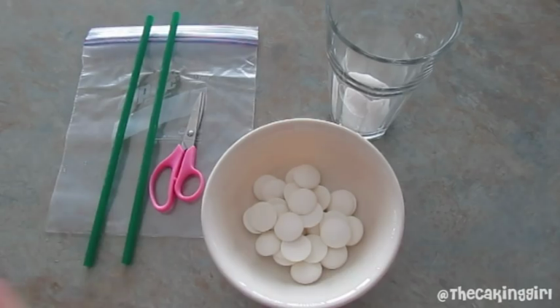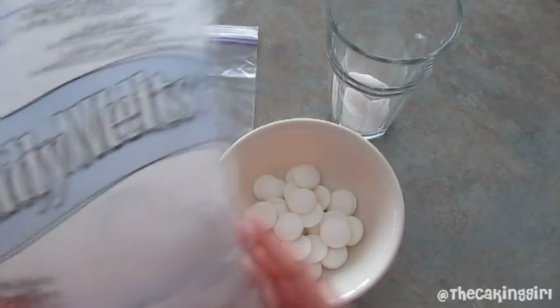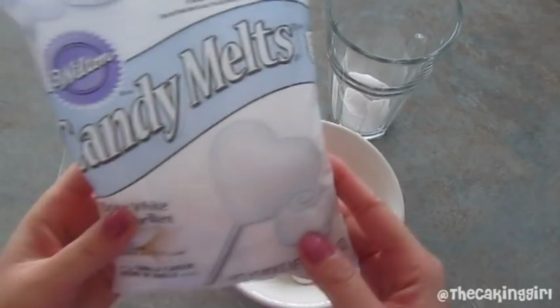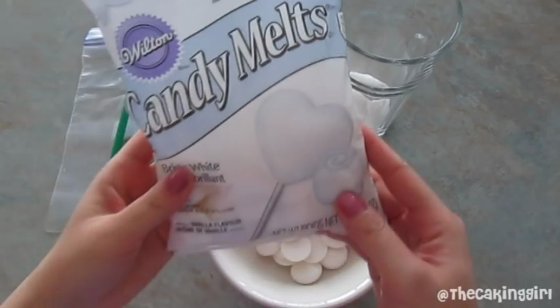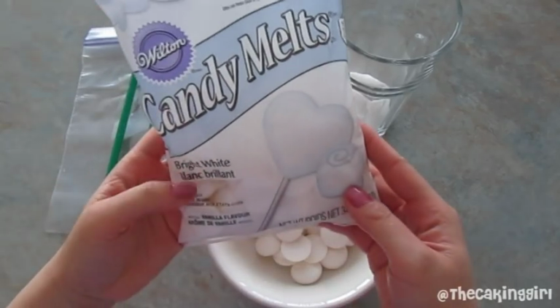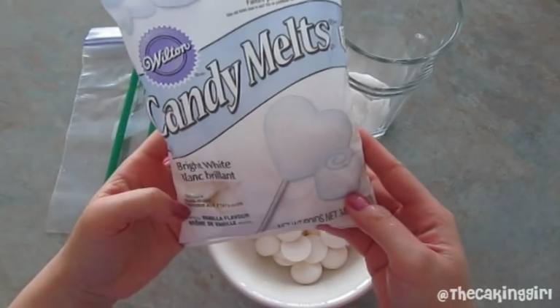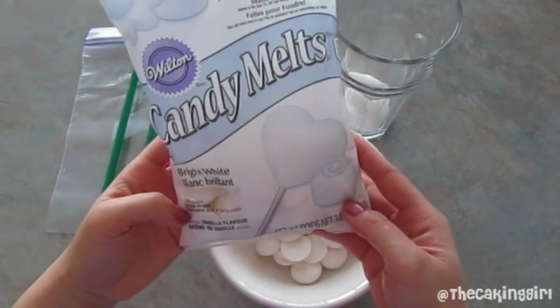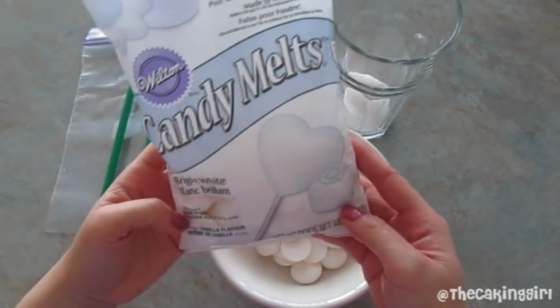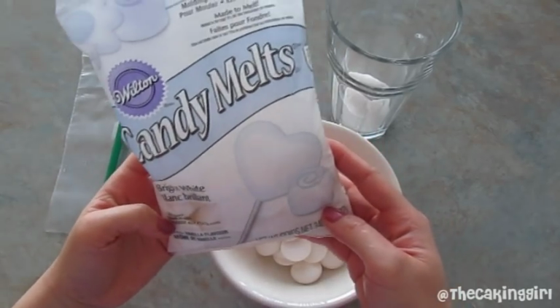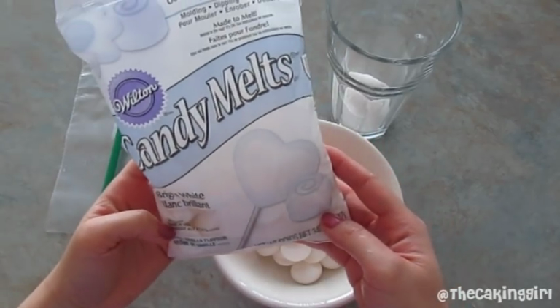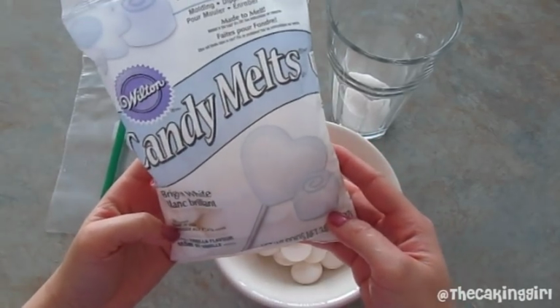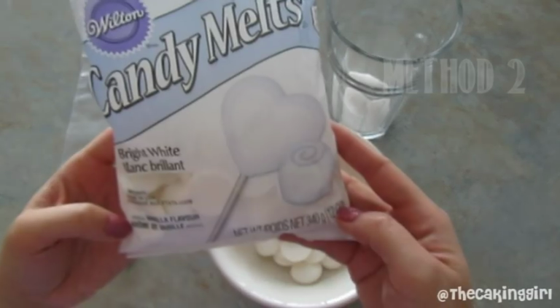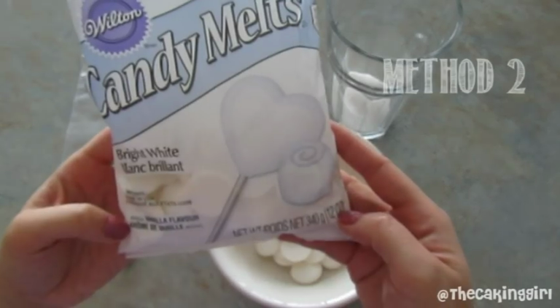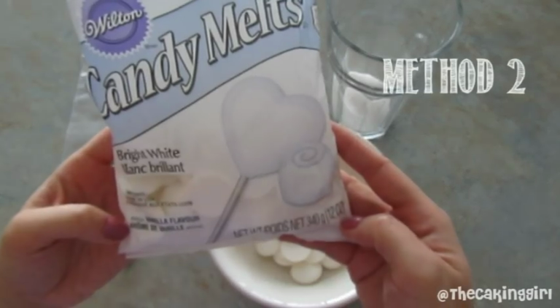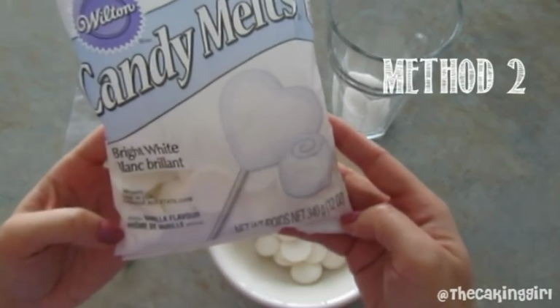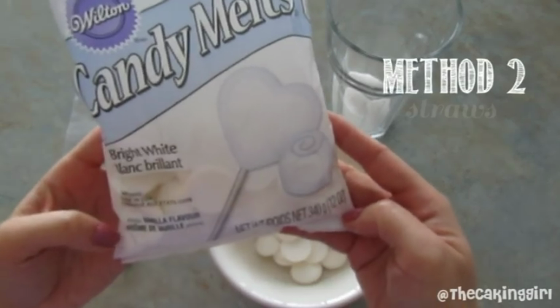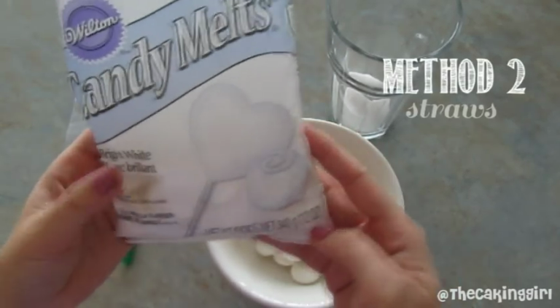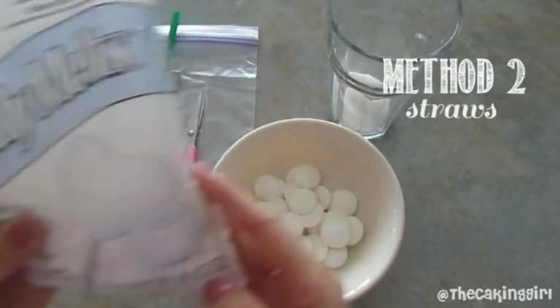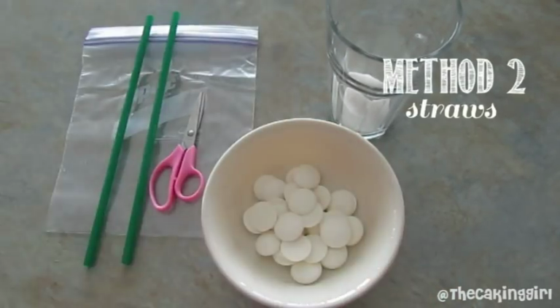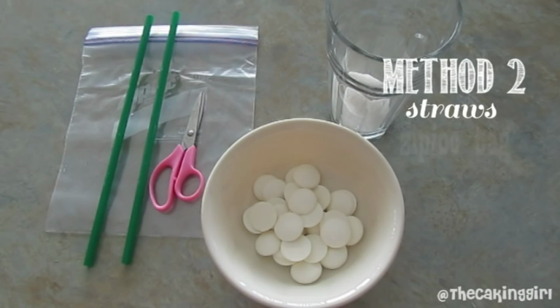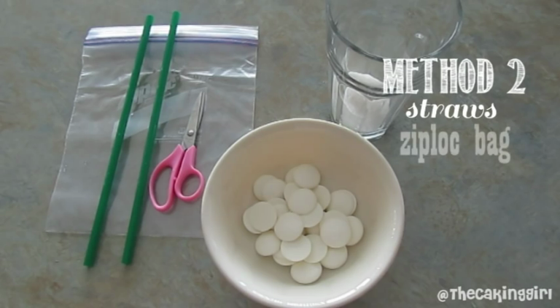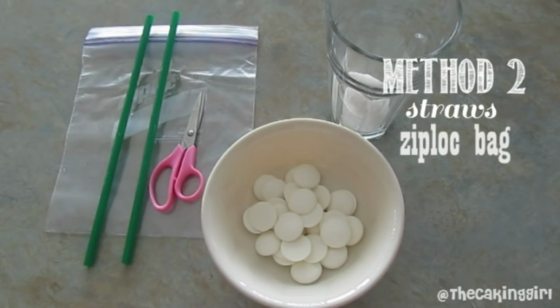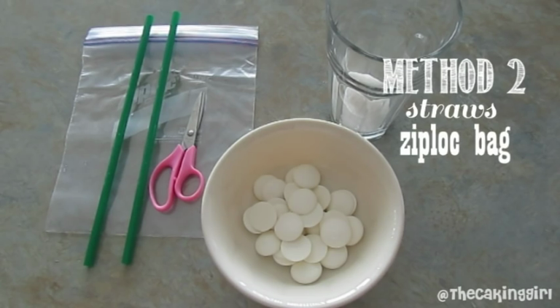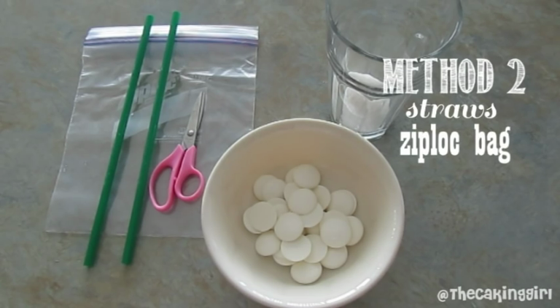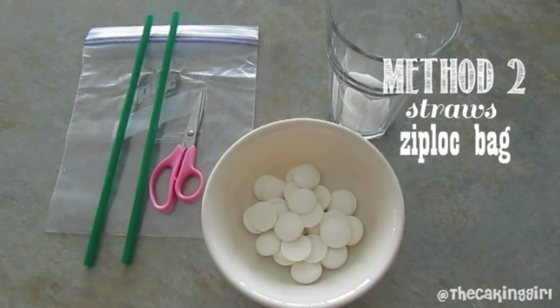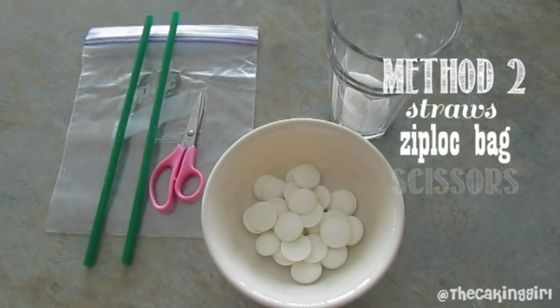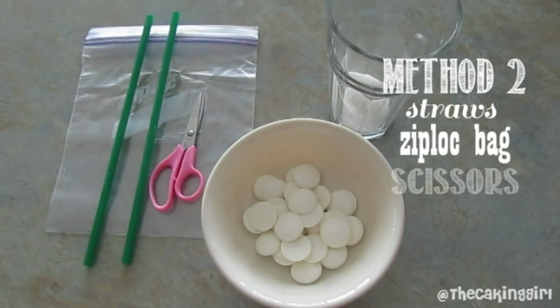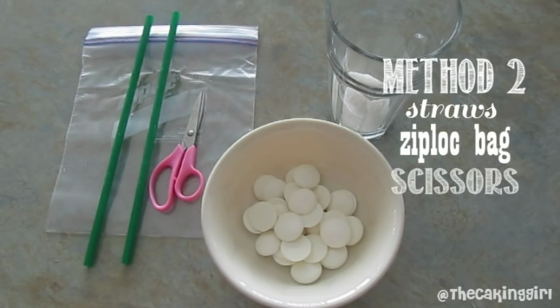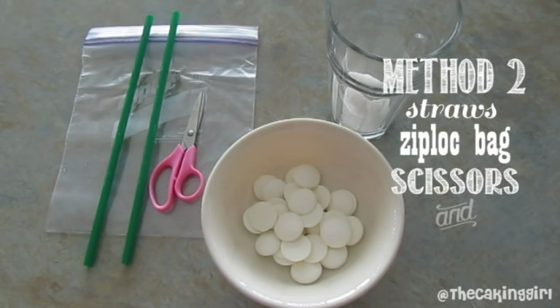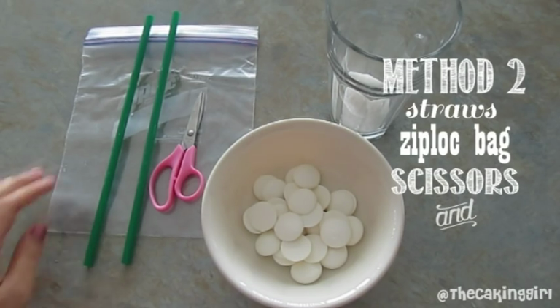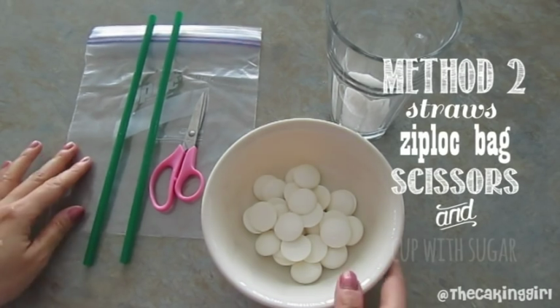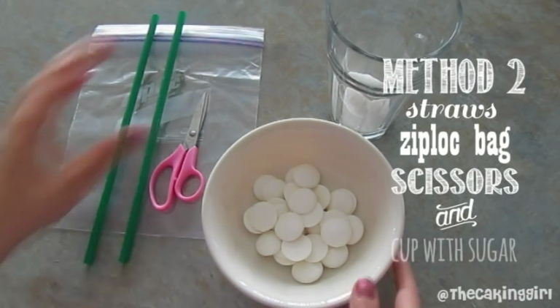And for the second method, we're also using candy melts. You'll need straws, a Ziploc bag, scissors, and a cup with a small amount of sugar.